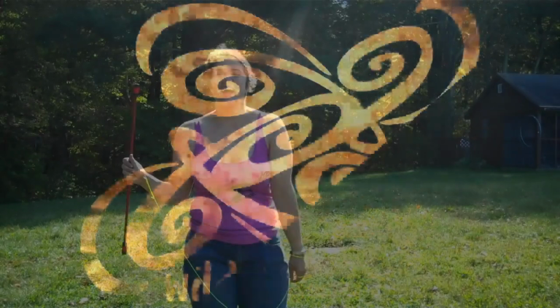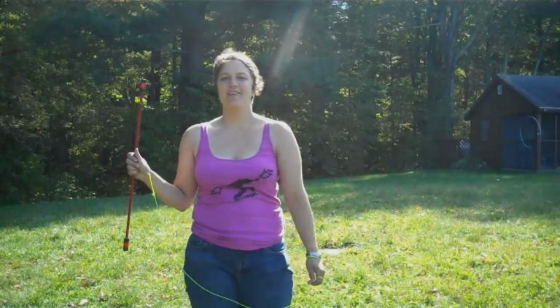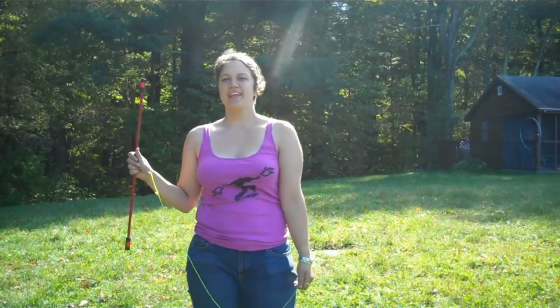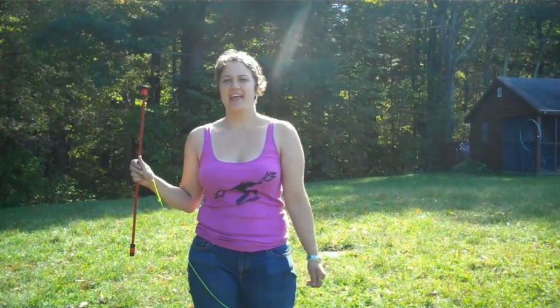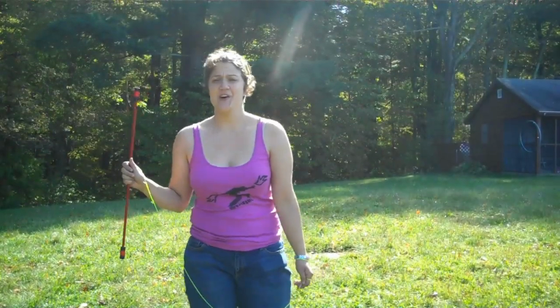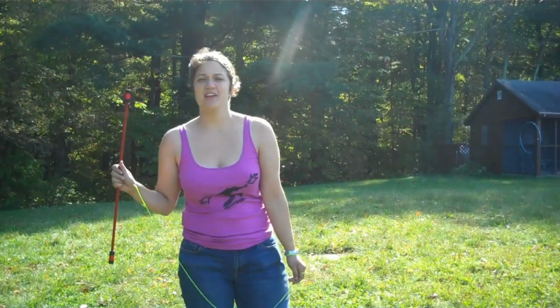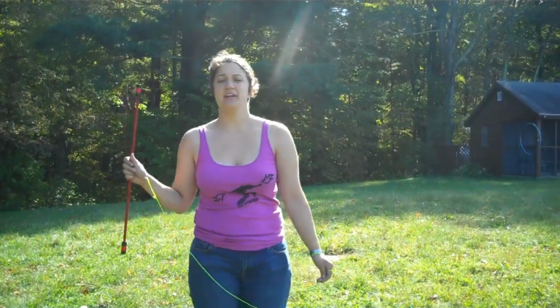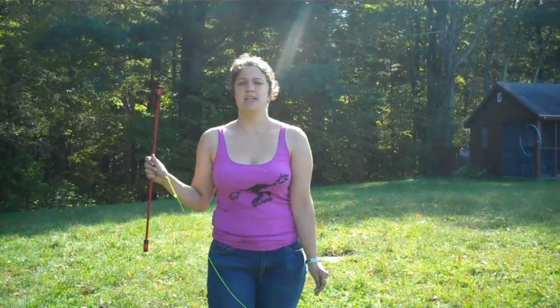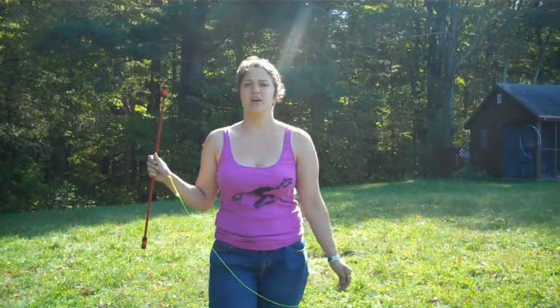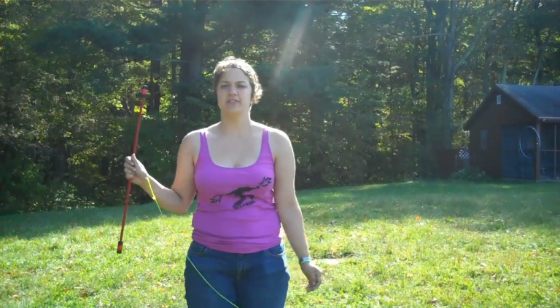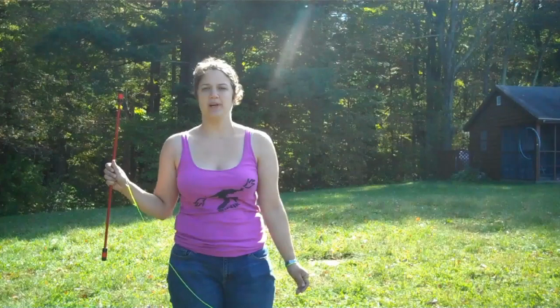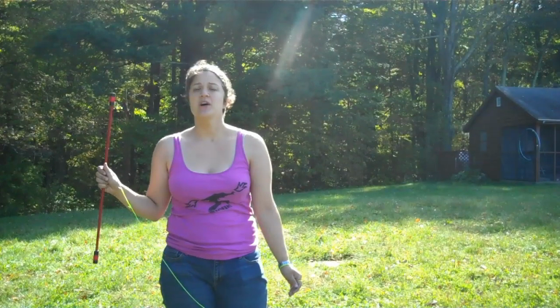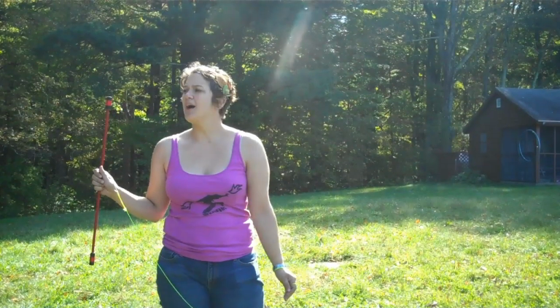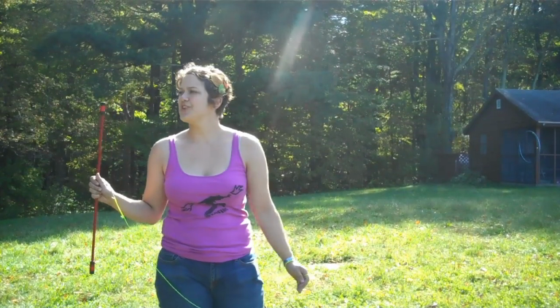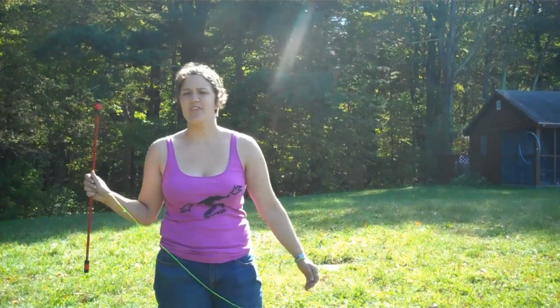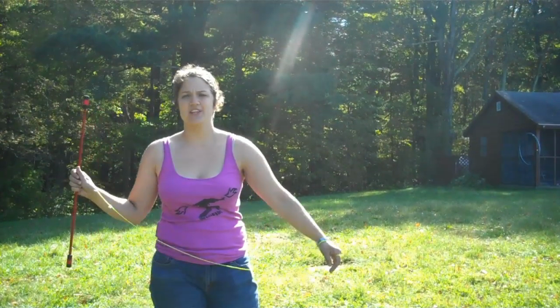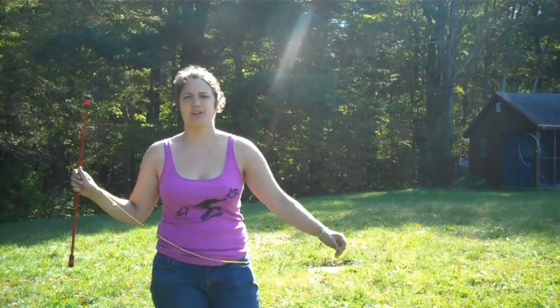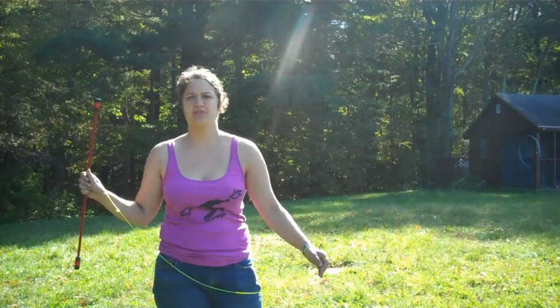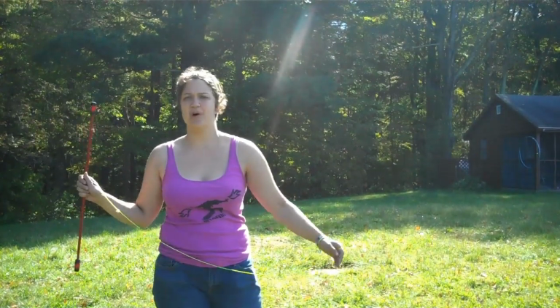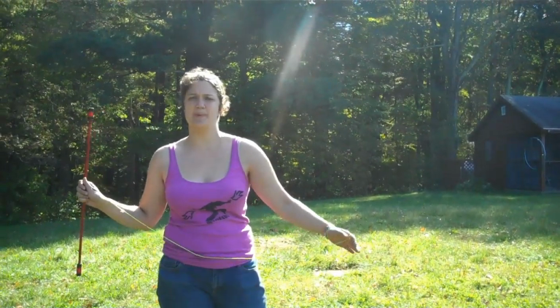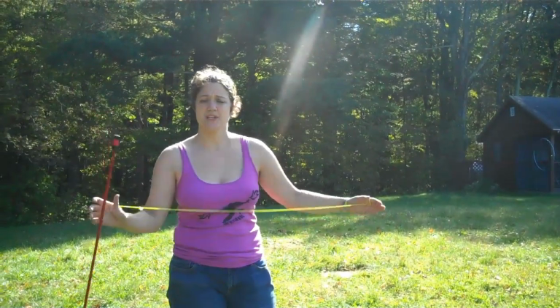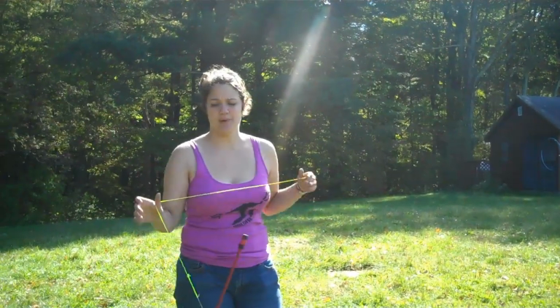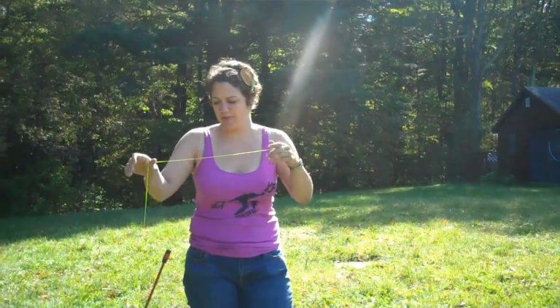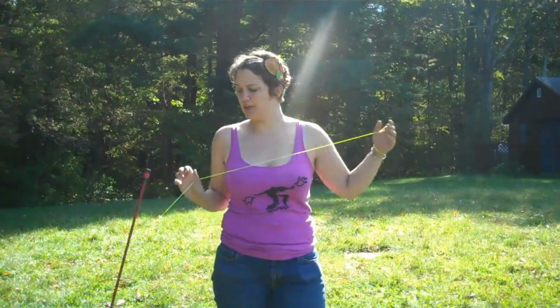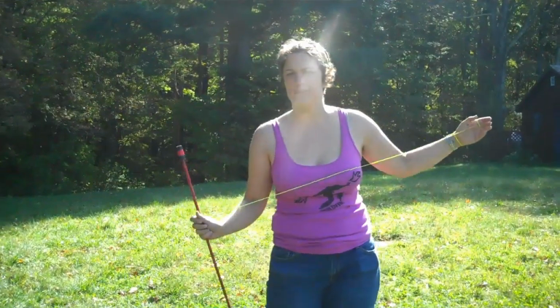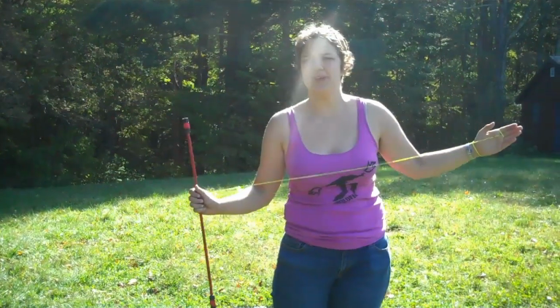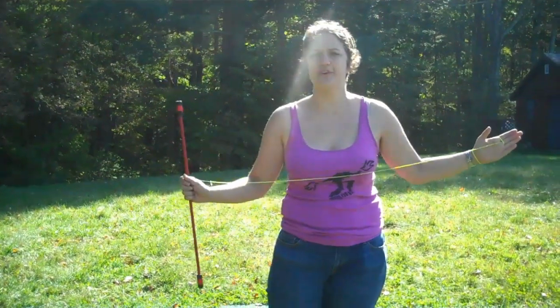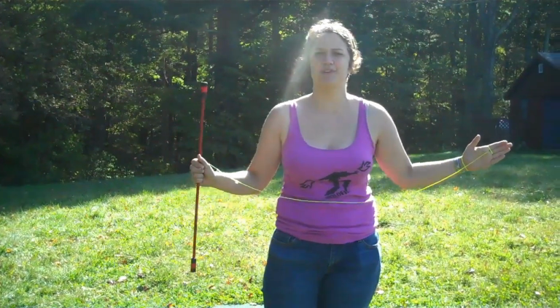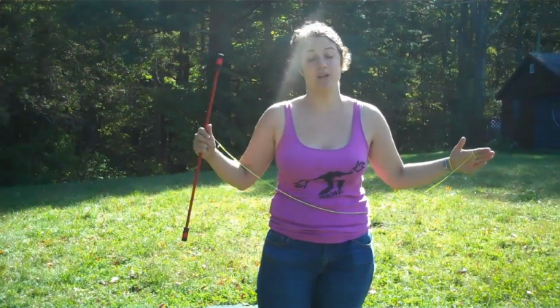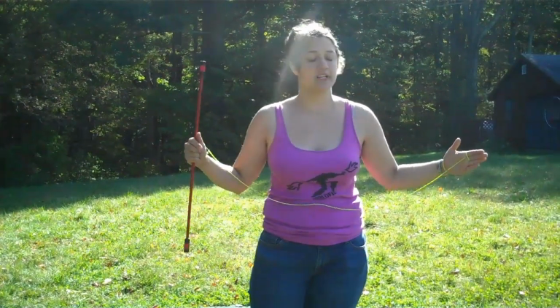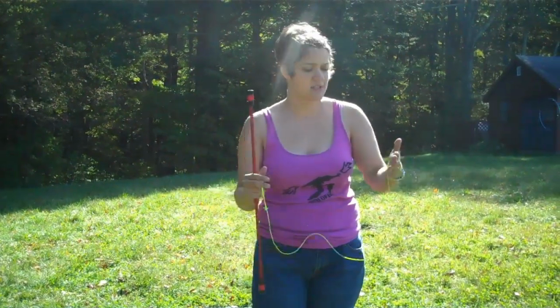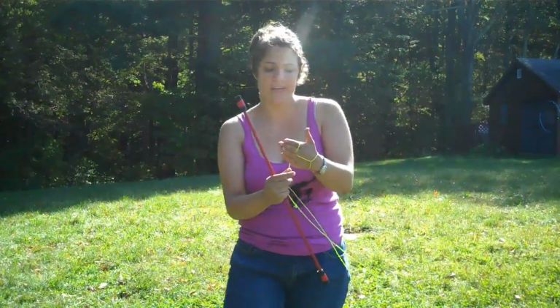Hi, I'm Gwen and I taught intermediate long string flow wand. We started out the class with a quick review of grips. If you want more on those, you can go to the intro long string class video.